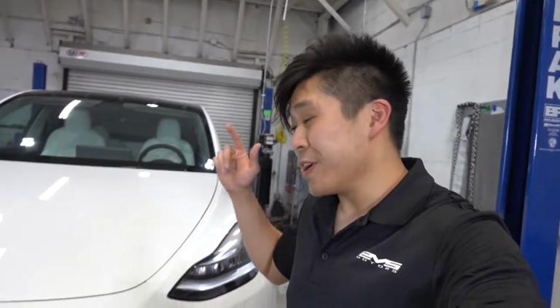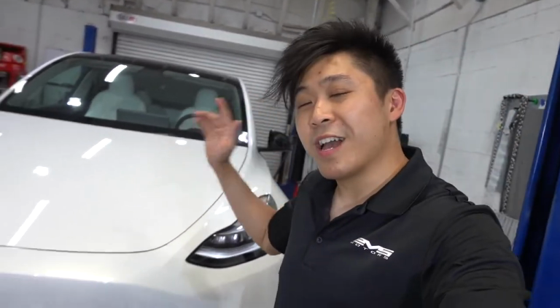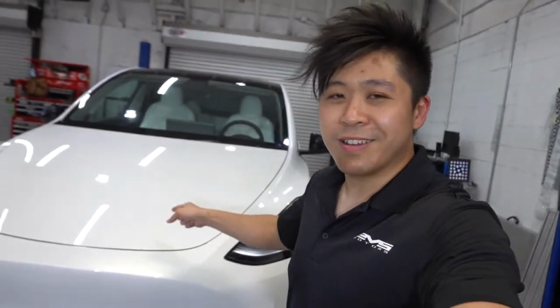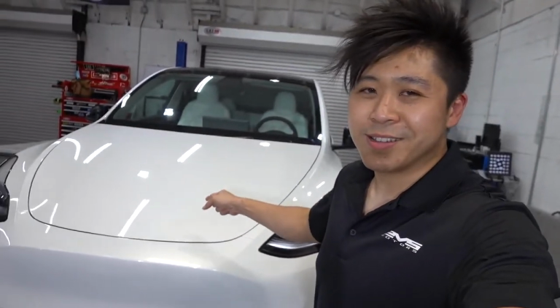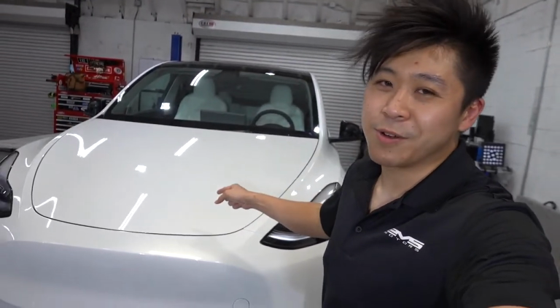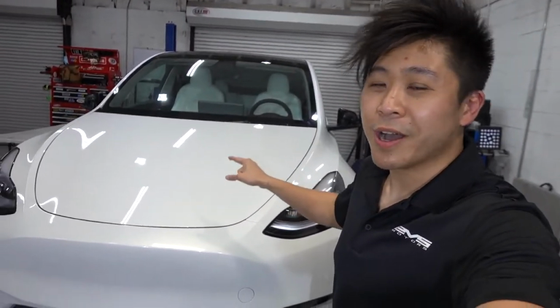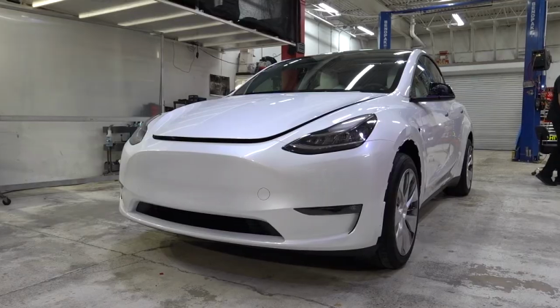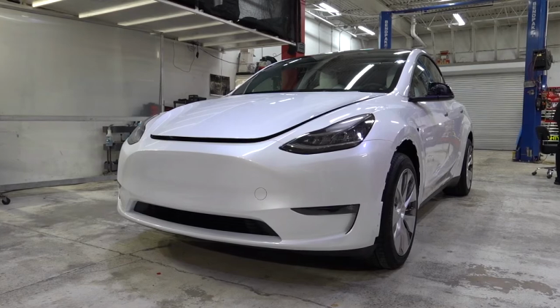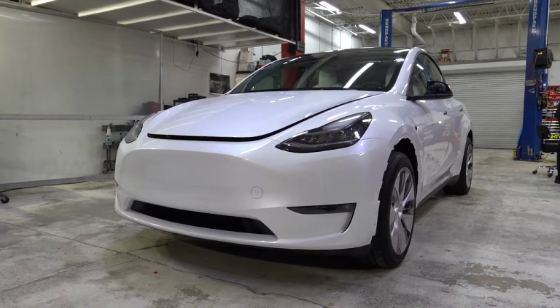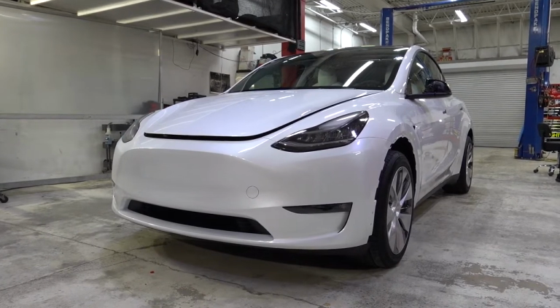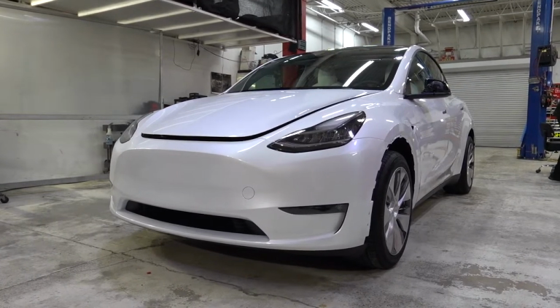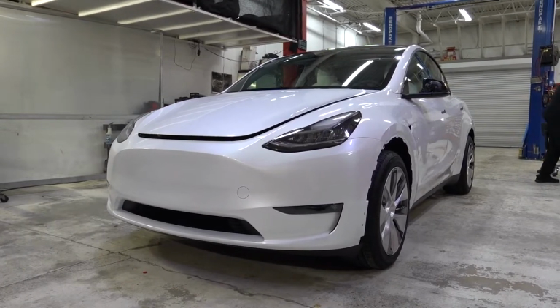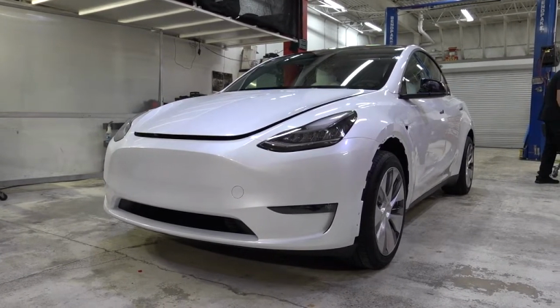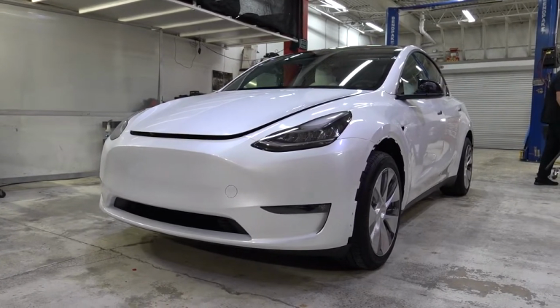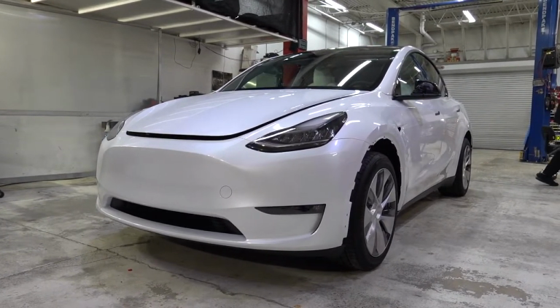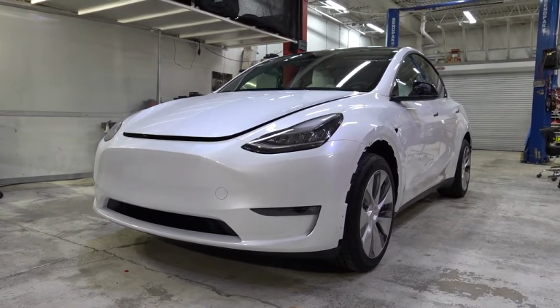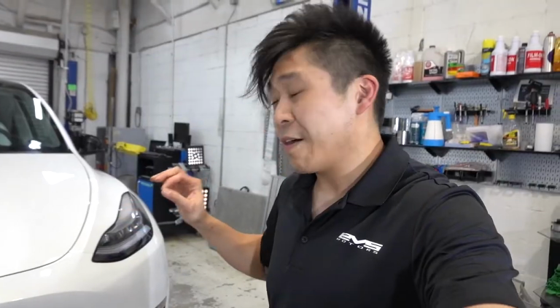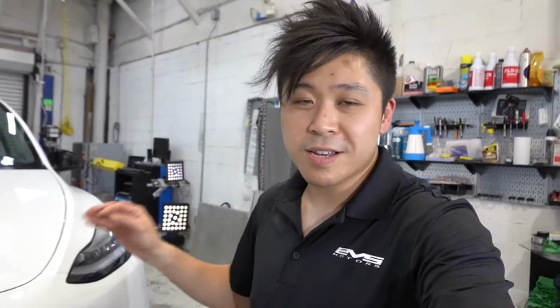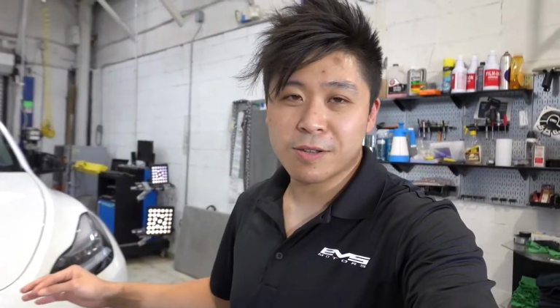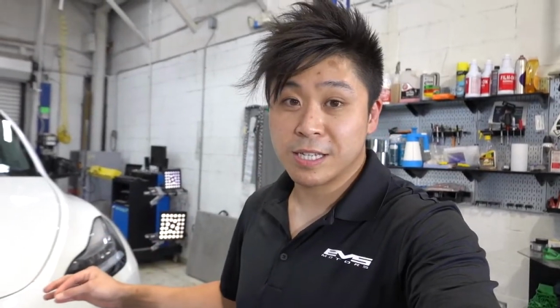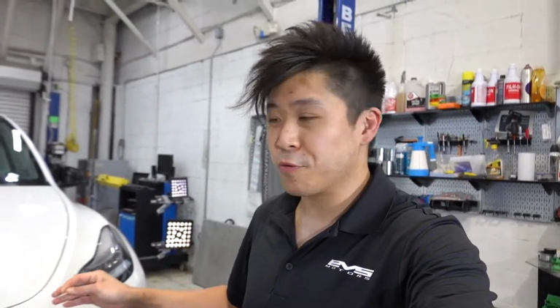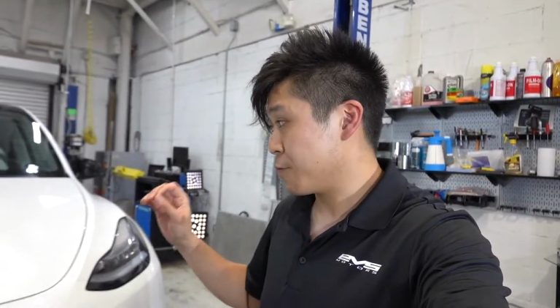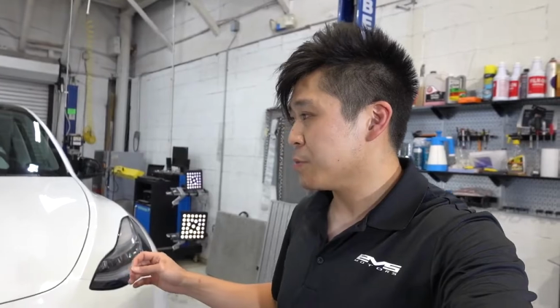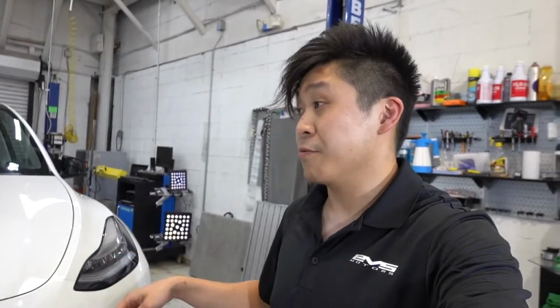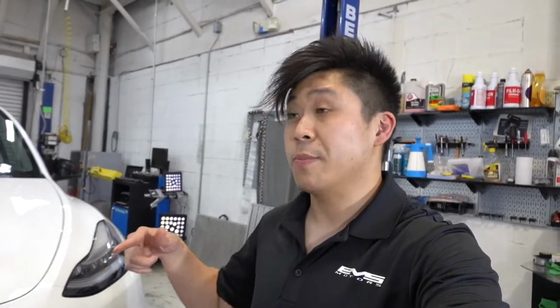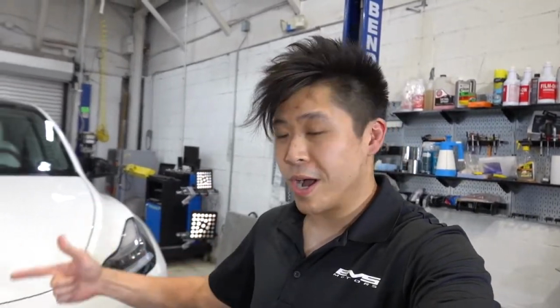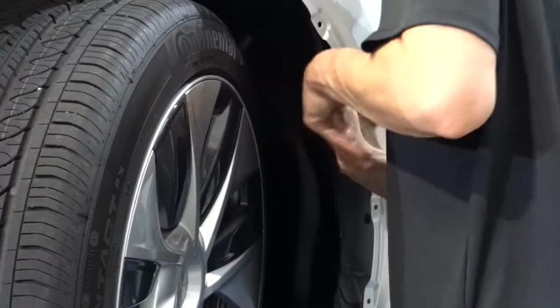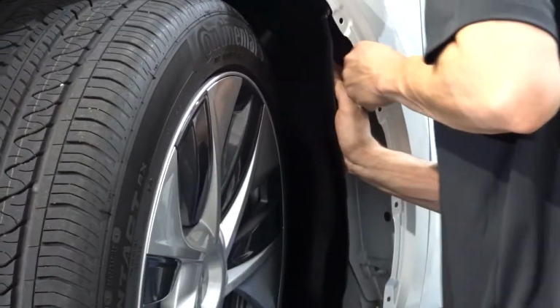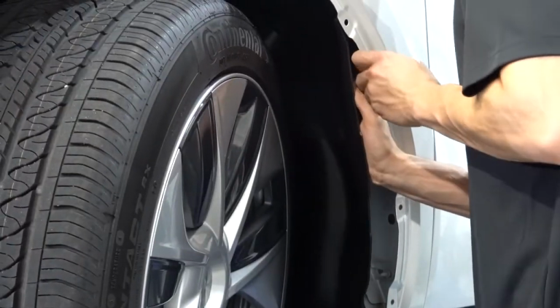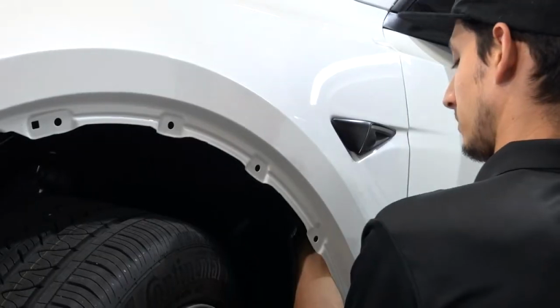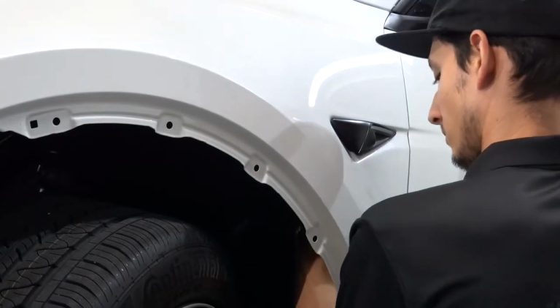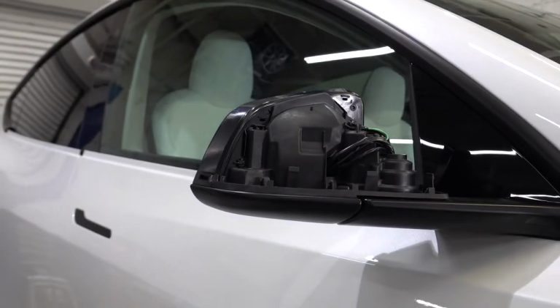So we actually have another Tesla Model Y. We're going to be wrapping this one in a Nozatec Silver. We haven't done Nozatec Silver before — it's the first time doing it, first time on a Y. So we're getting ready to prep this one right now.